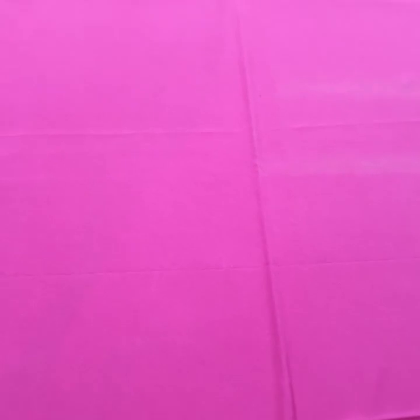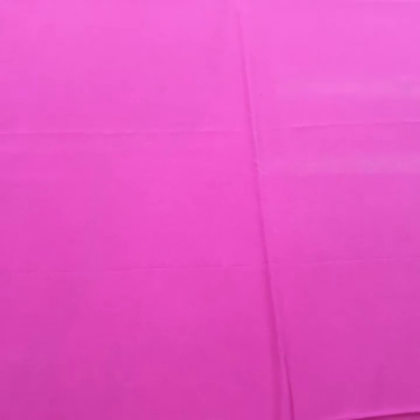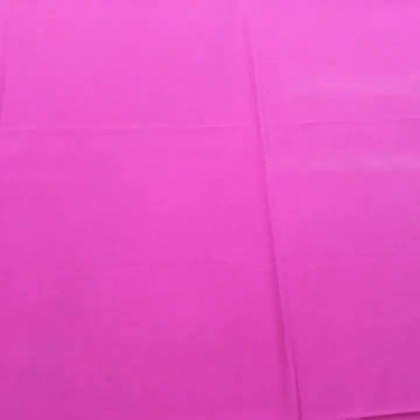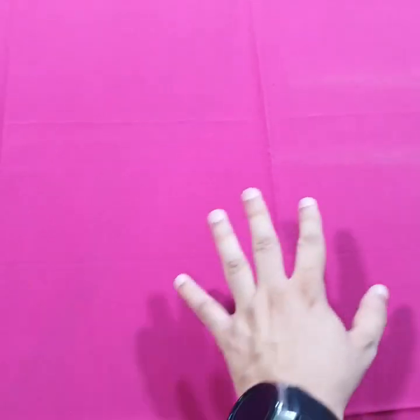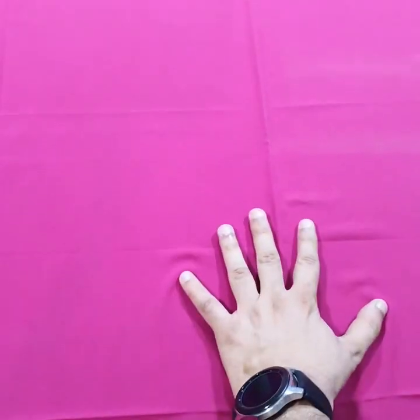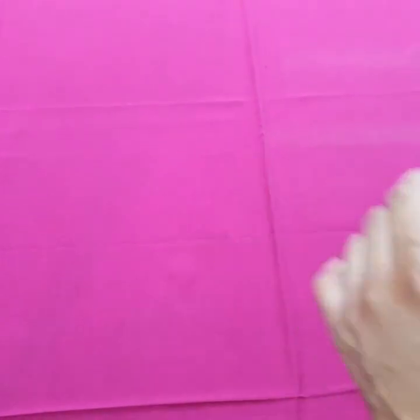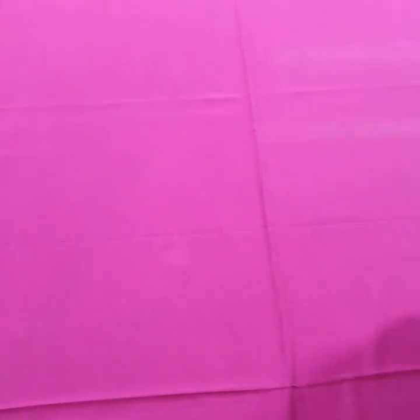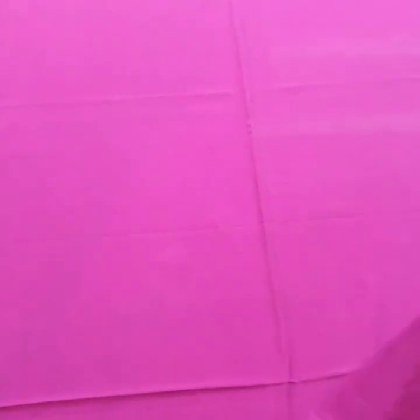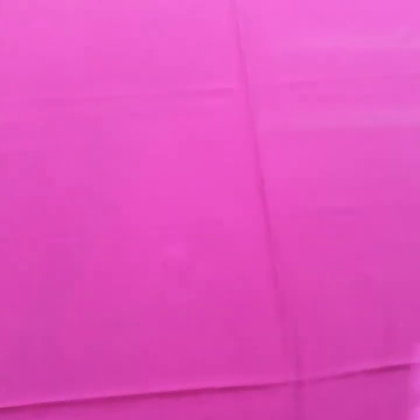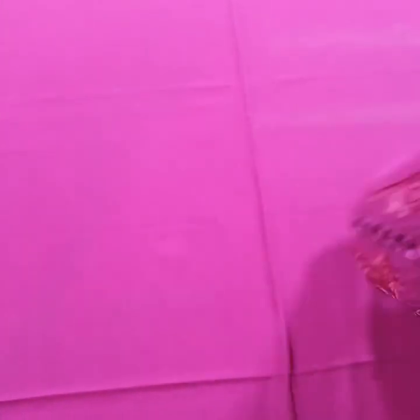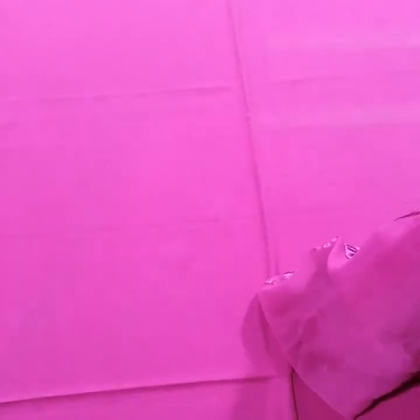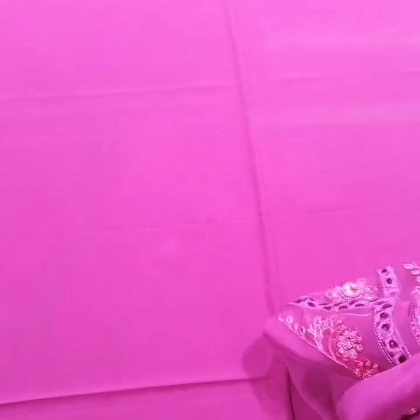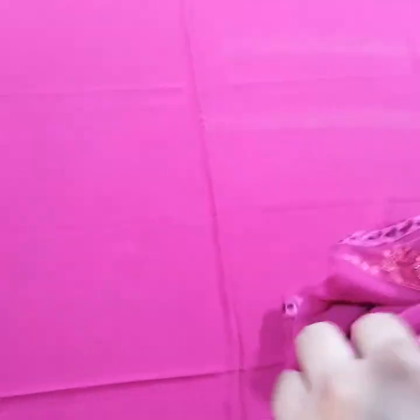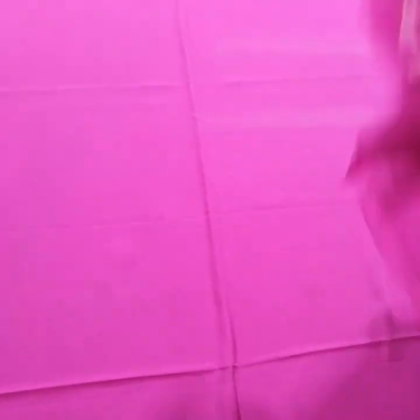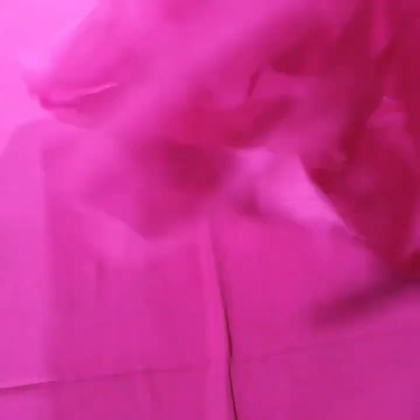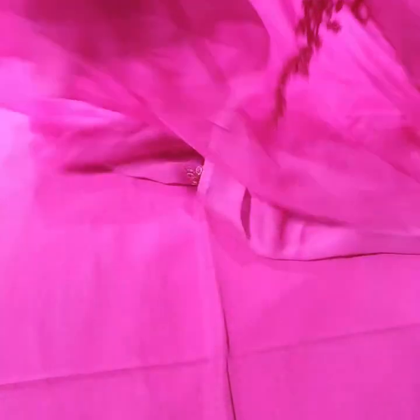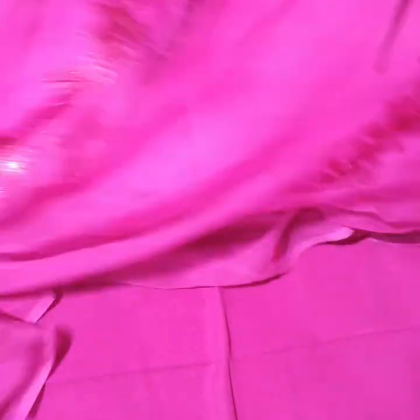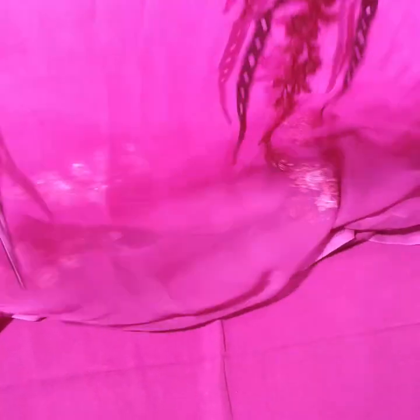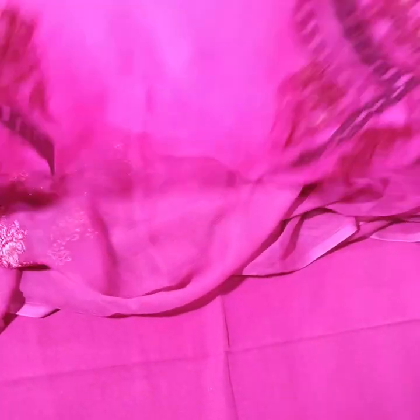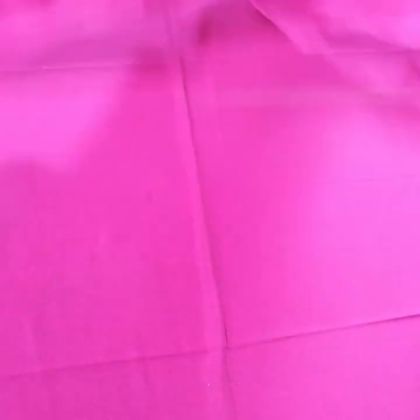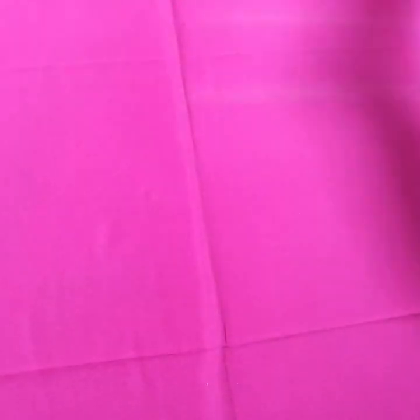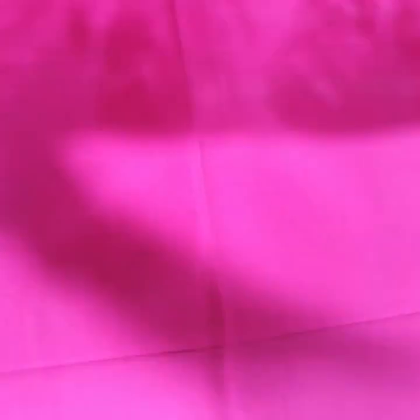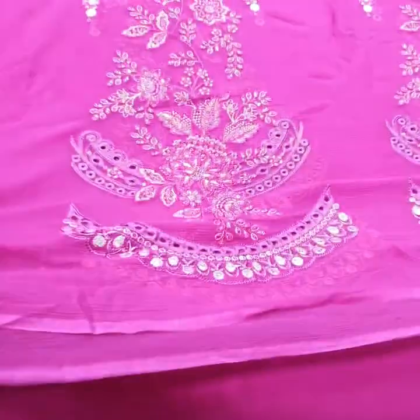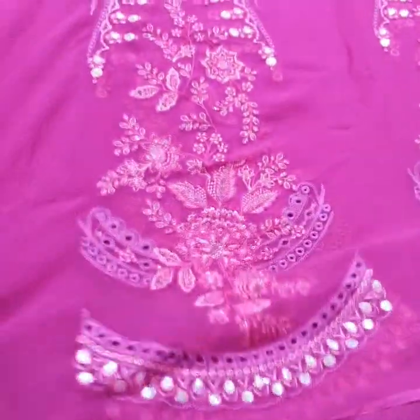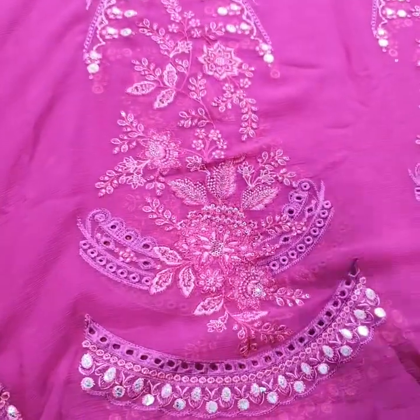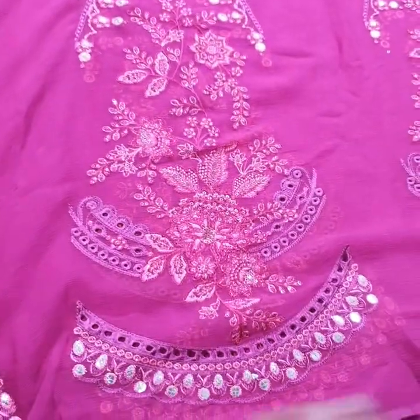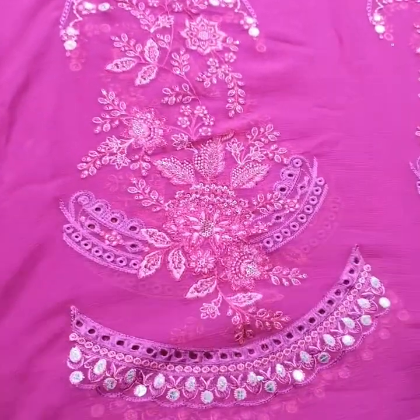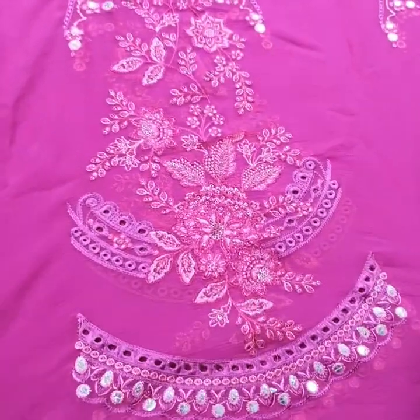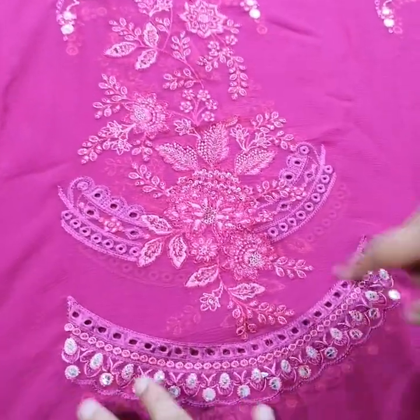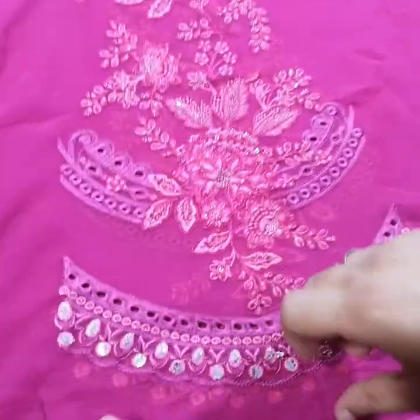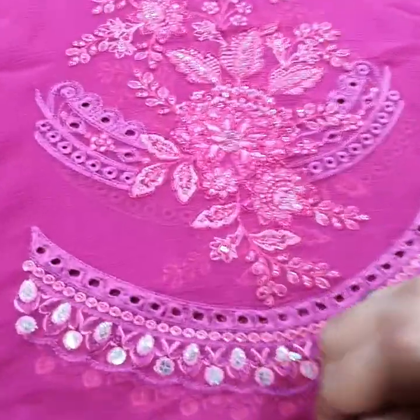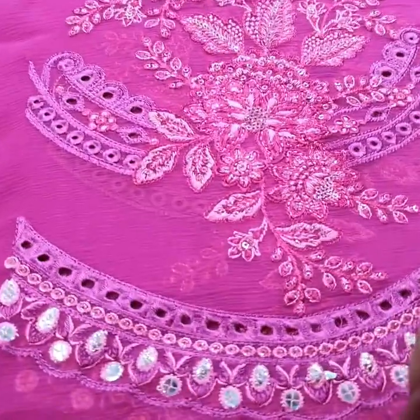This is the trouser with pure slub fabric — 2.5 yards trouser included. Then we have 7 panels for the front side on pure flamed Shifon fabric. And you can see this chicken kari work.